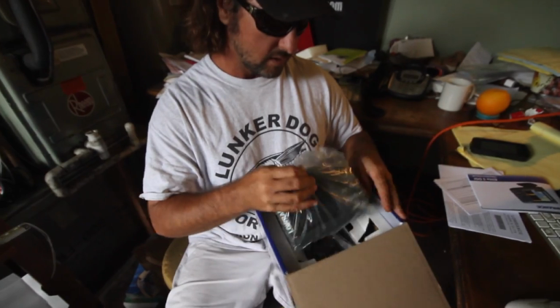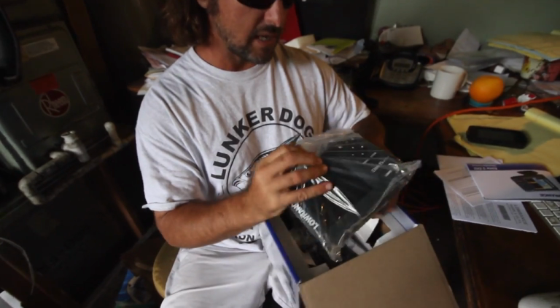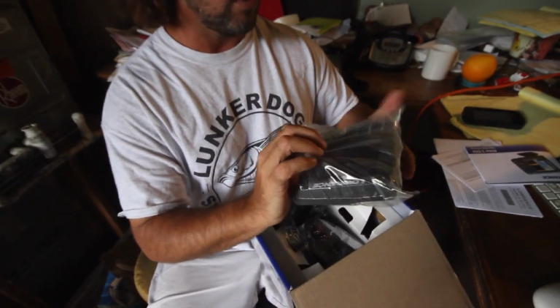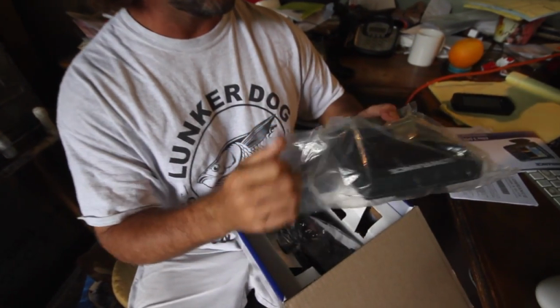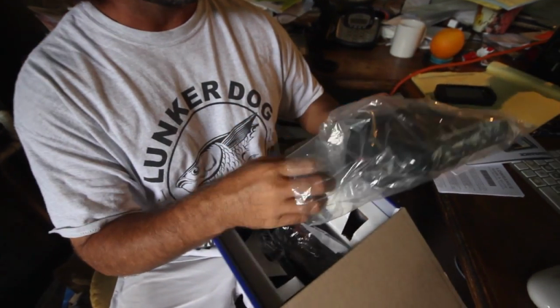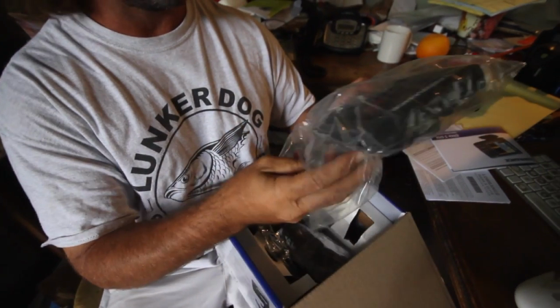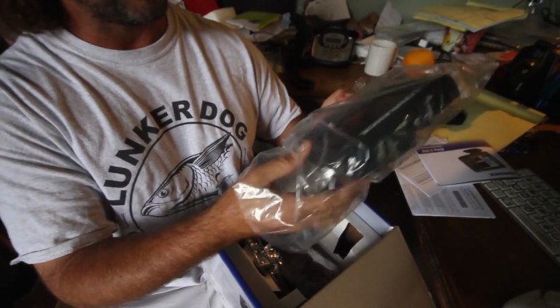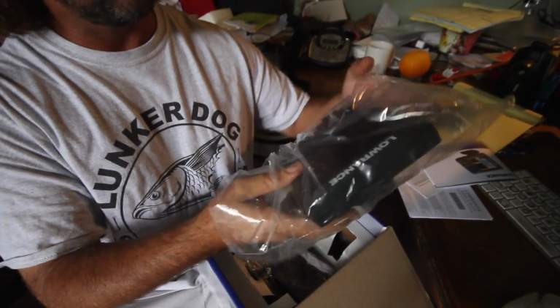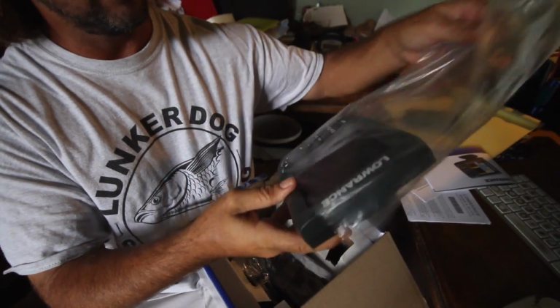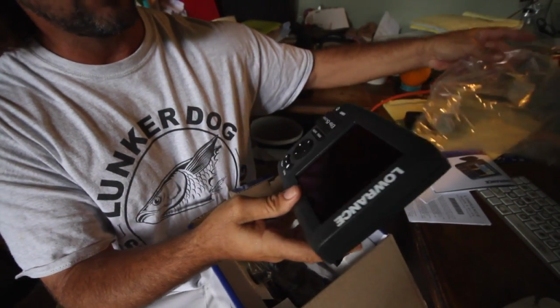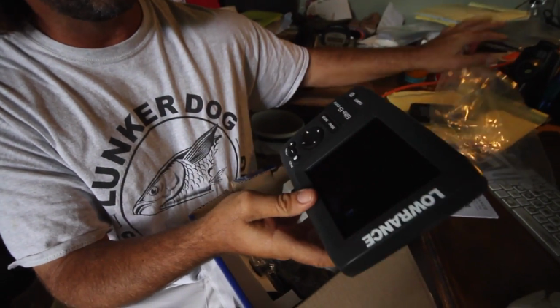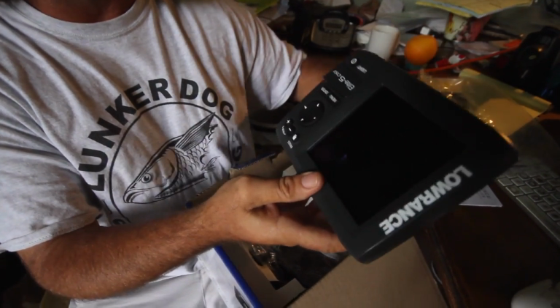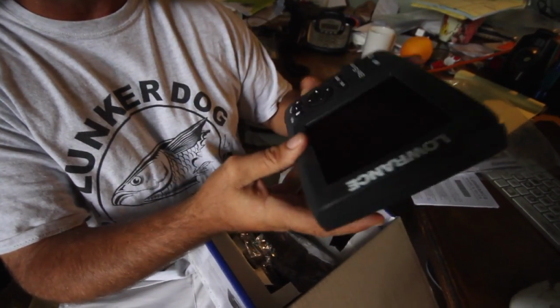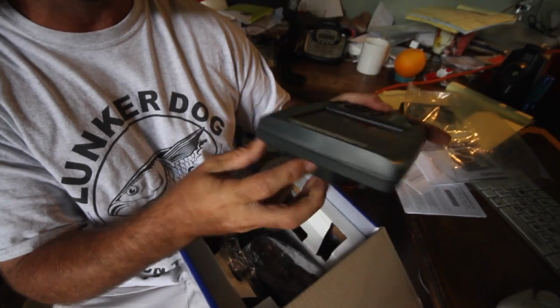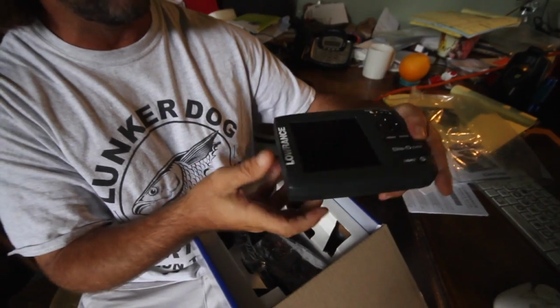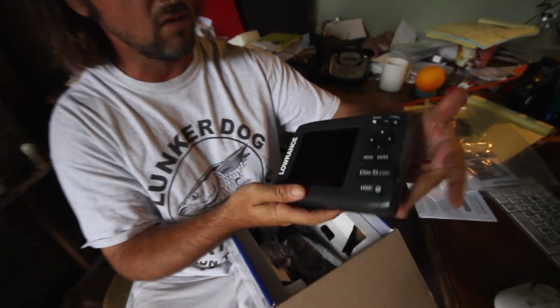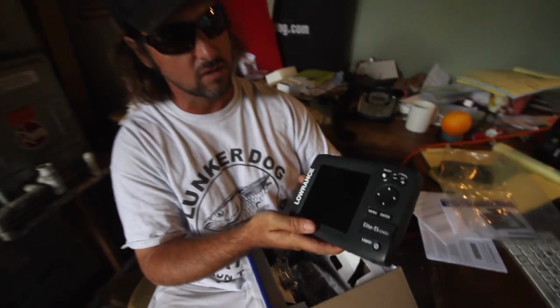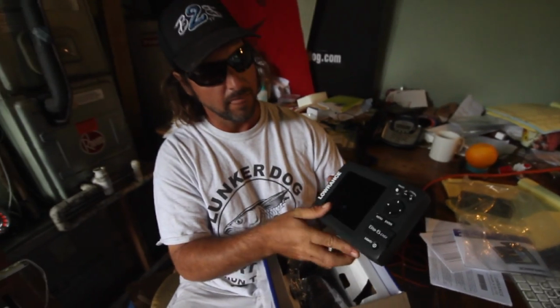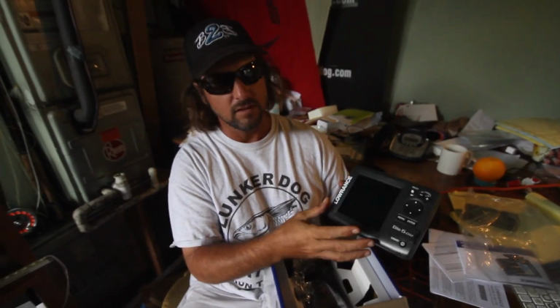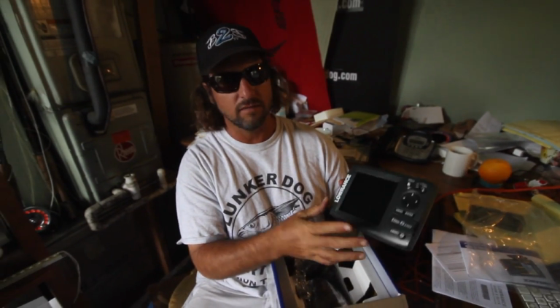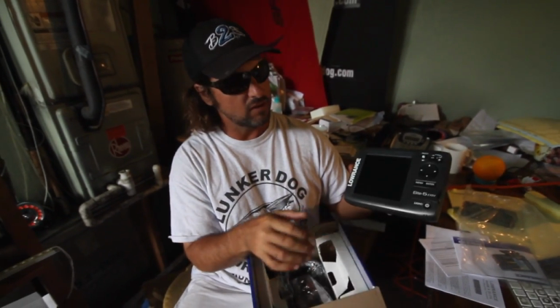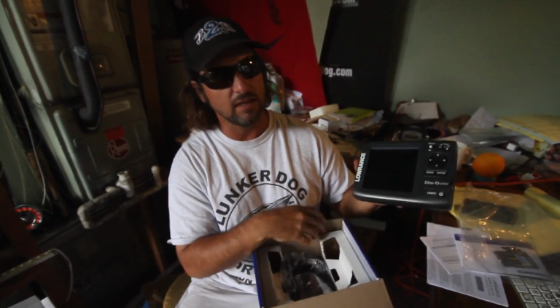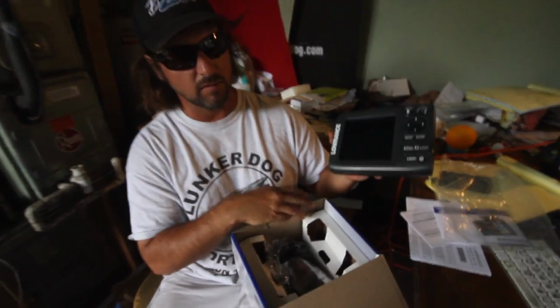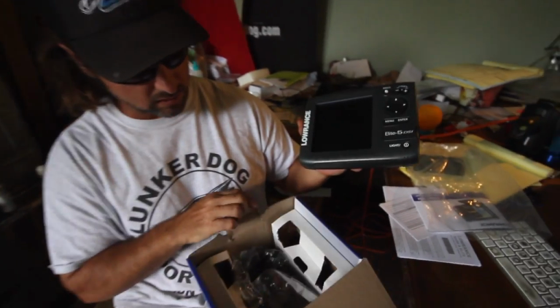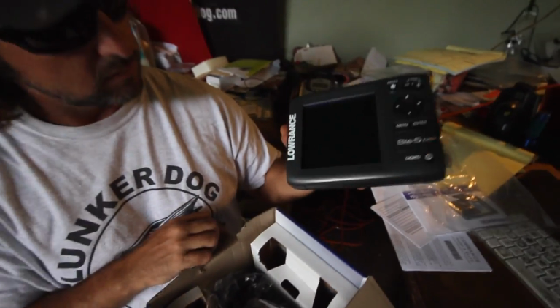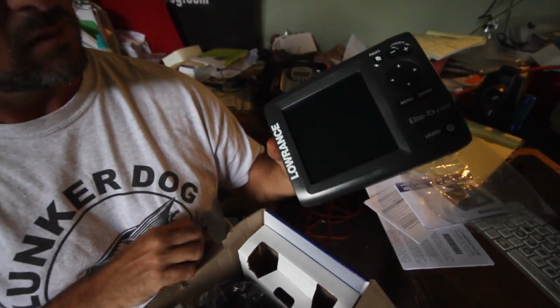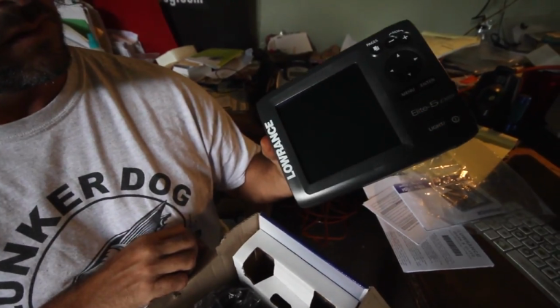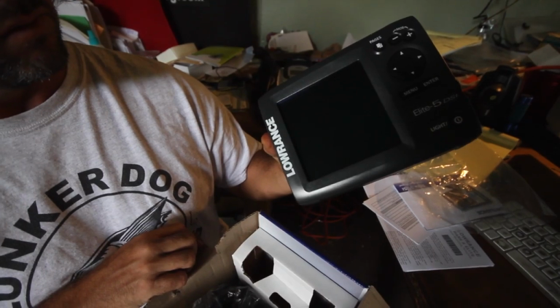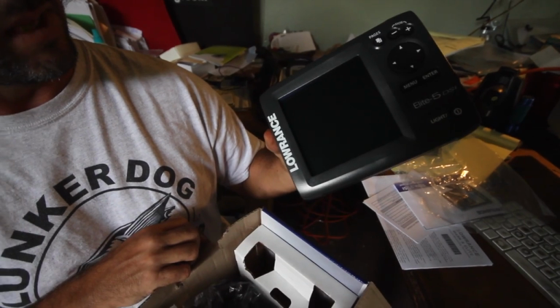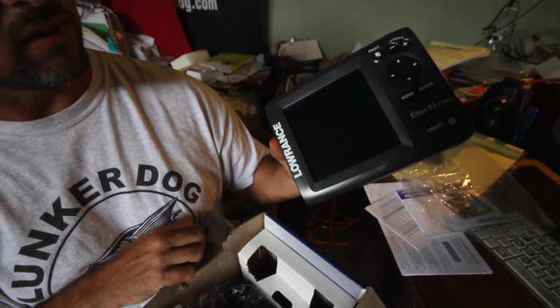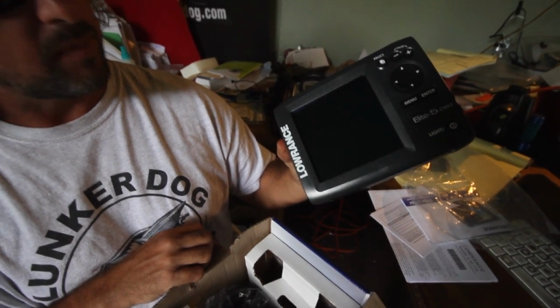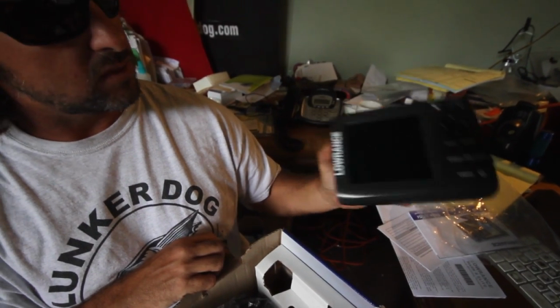This is the actual unit itself. Let's take it out of the bag. As you can see, it's a nice, sharp-looking unit. Really easy to use. Decent 5-inch screen, and that's going to be color. We're going to mount that on top of the console.